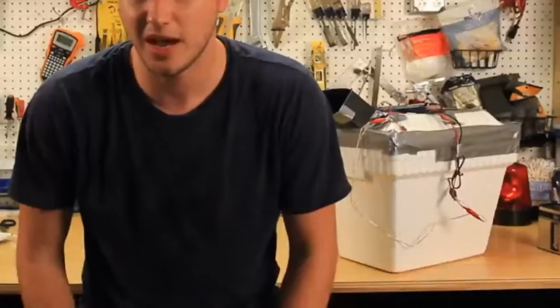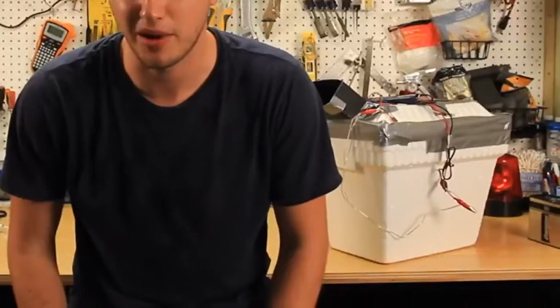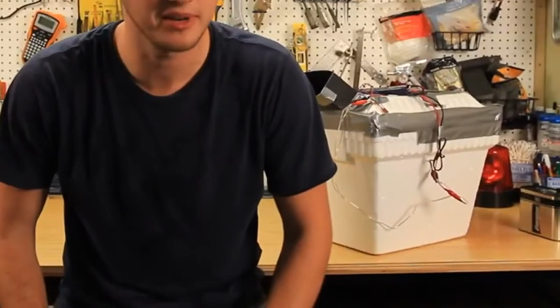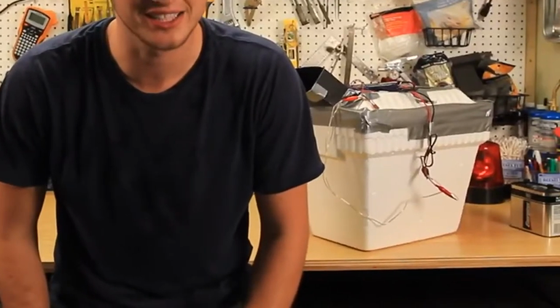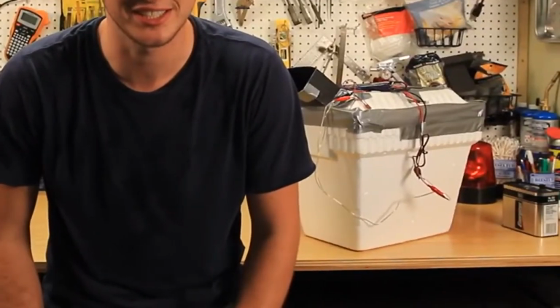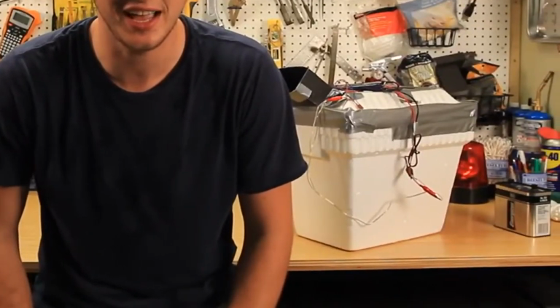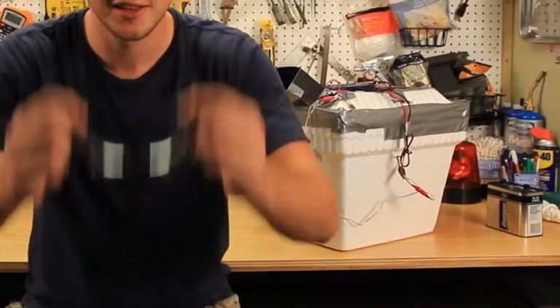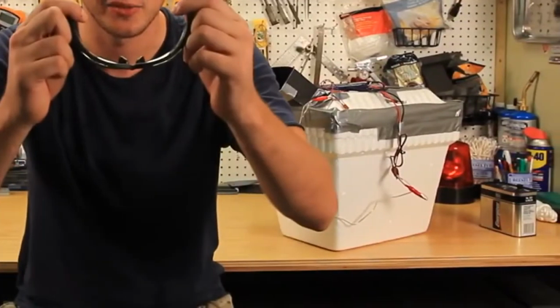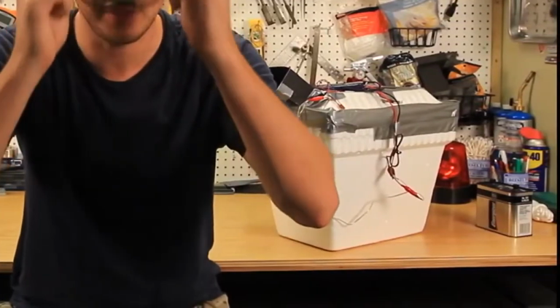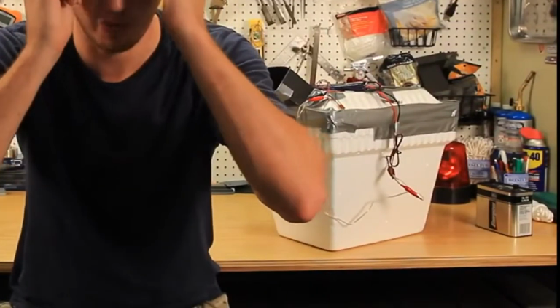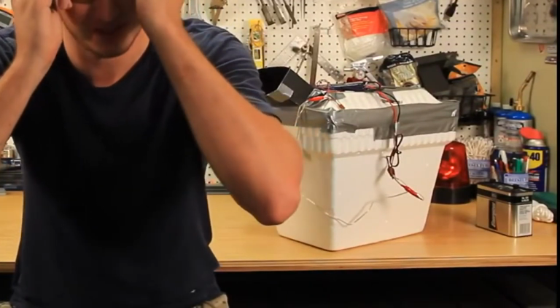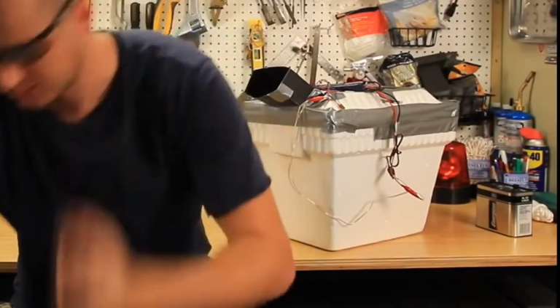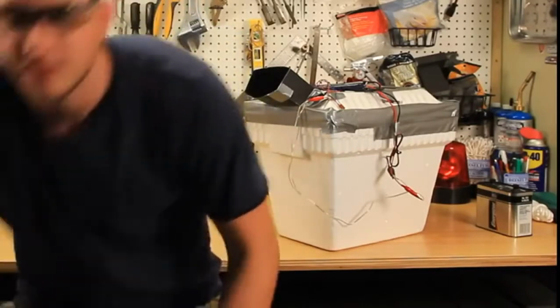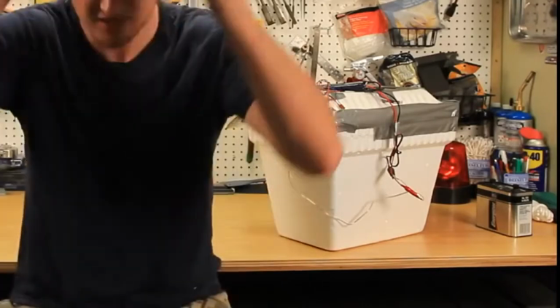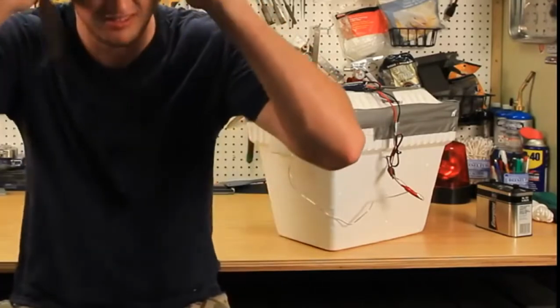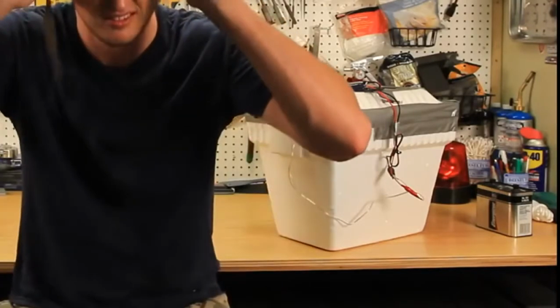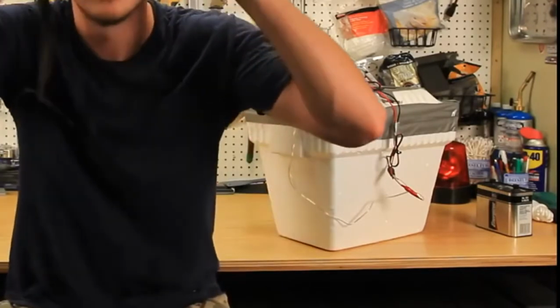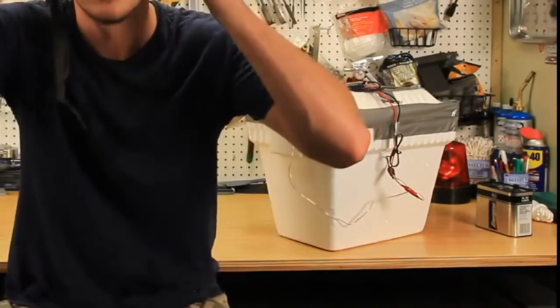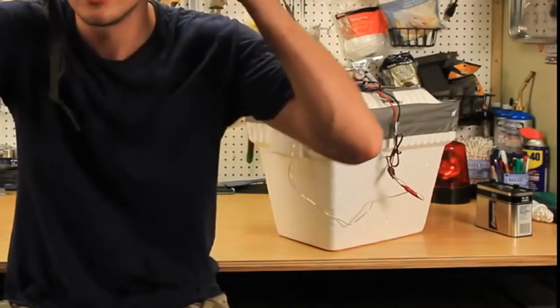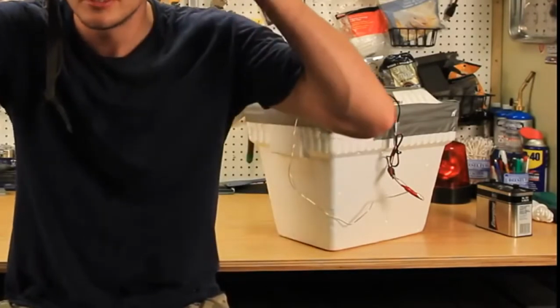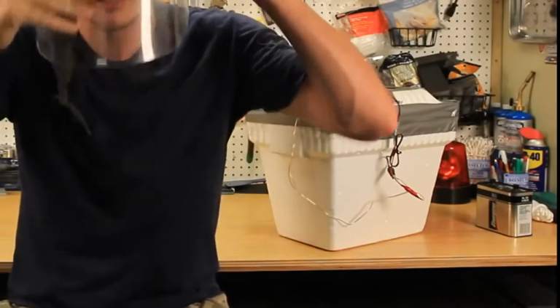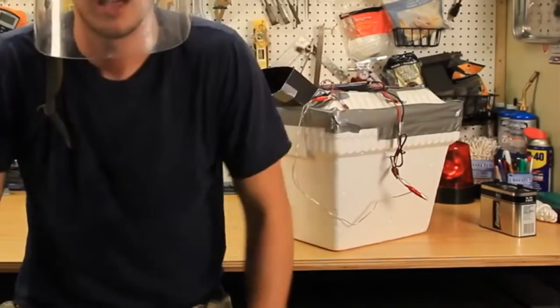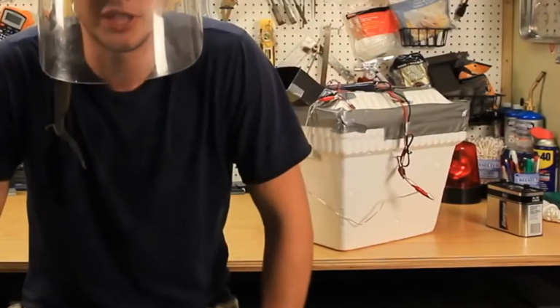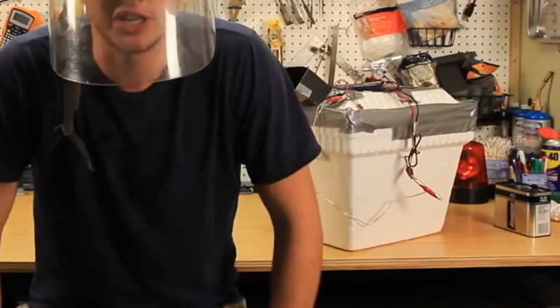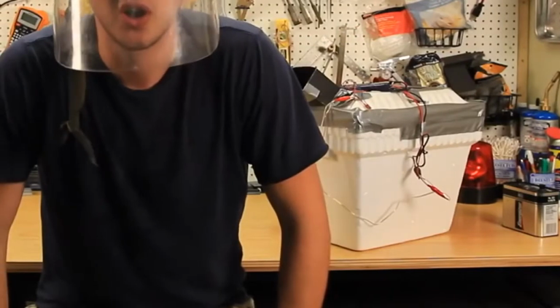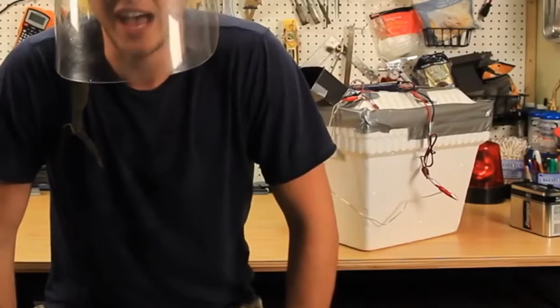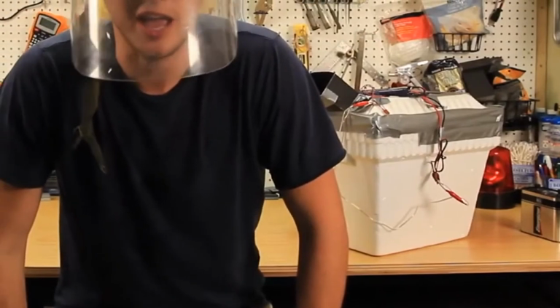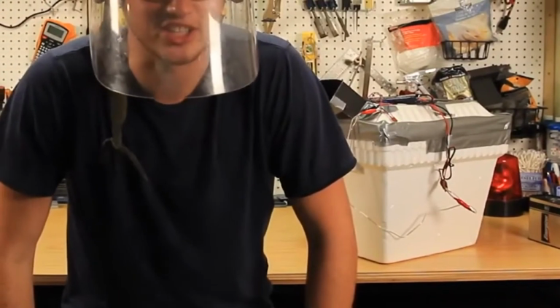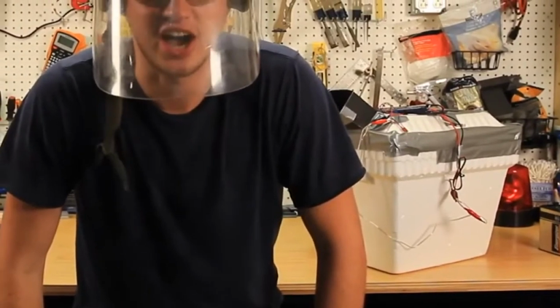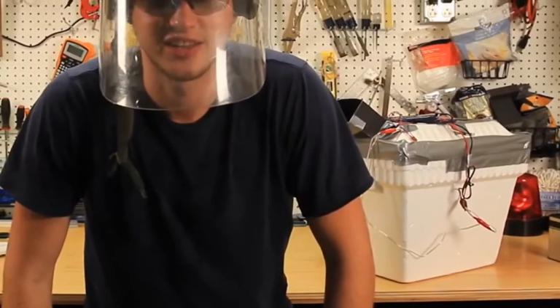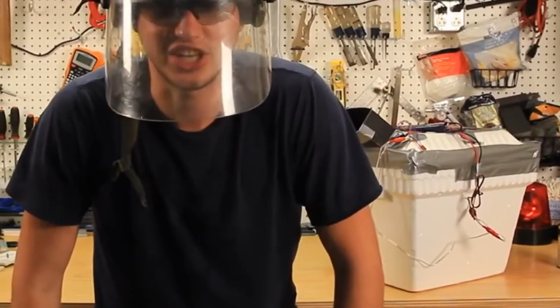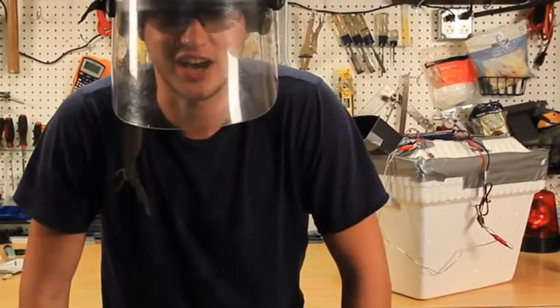What's up, everybody? I'm Alex Marsterskaya, where safety is number one priority. And today we're gonna do a diet Coke and Mentos rocket. Let's check it out.